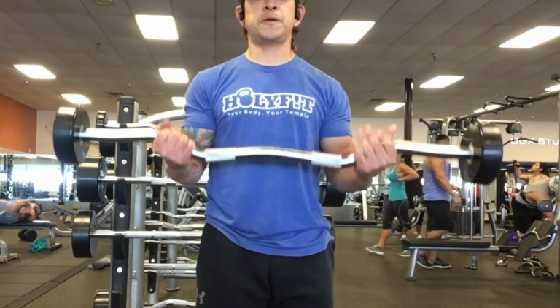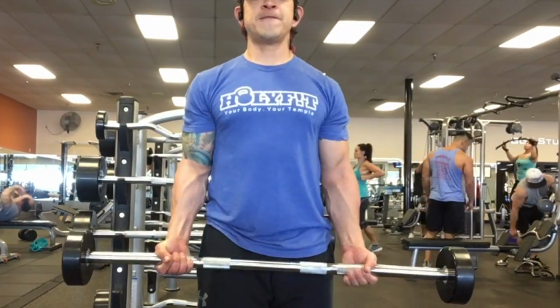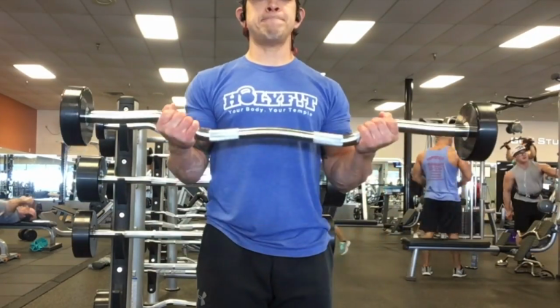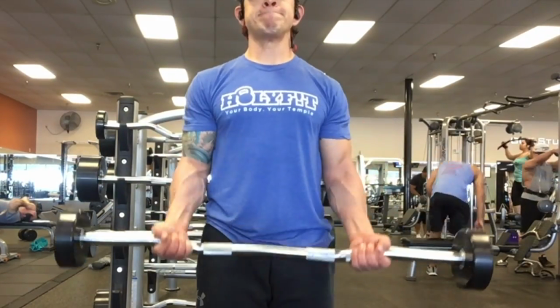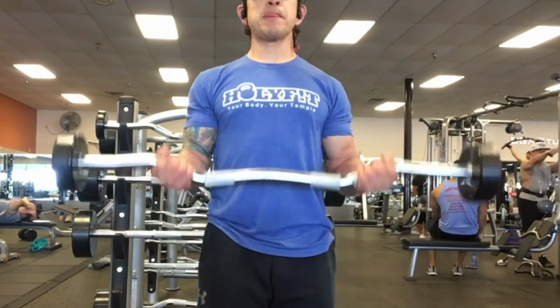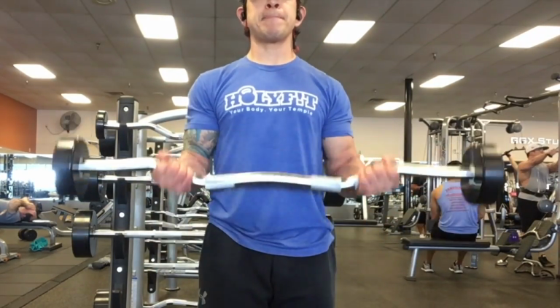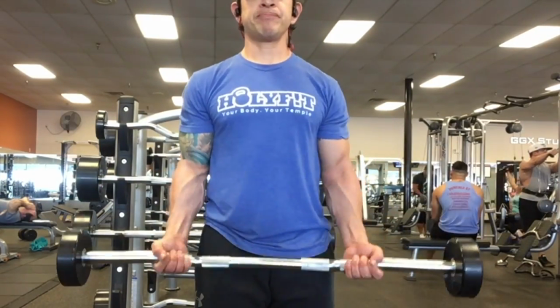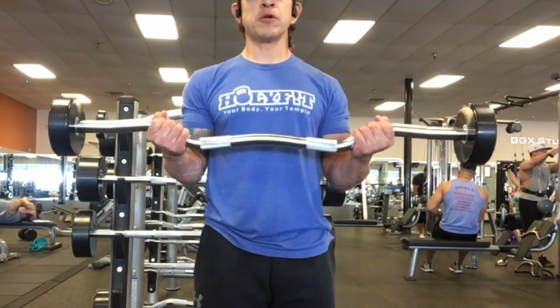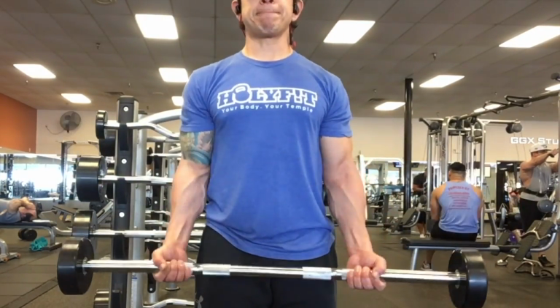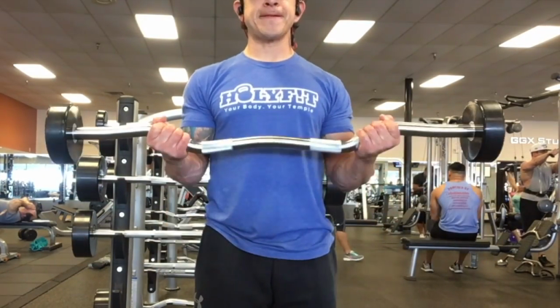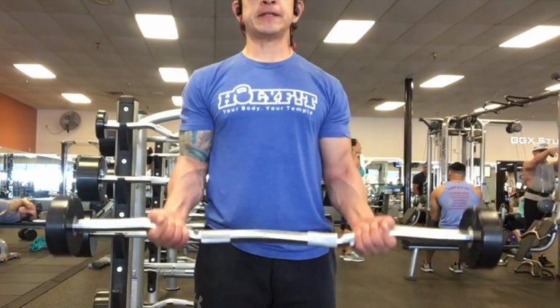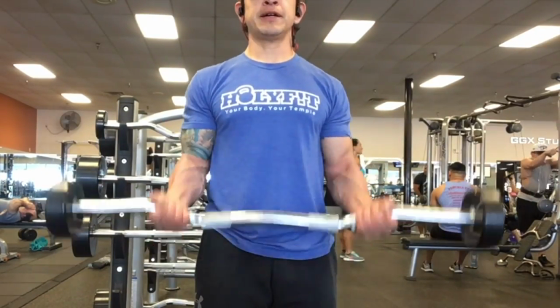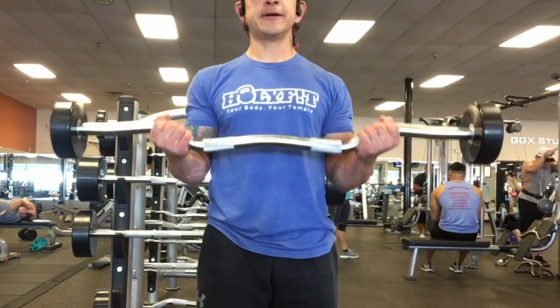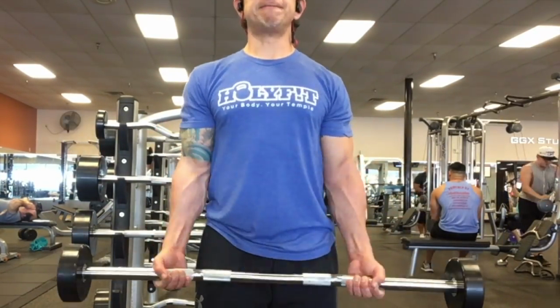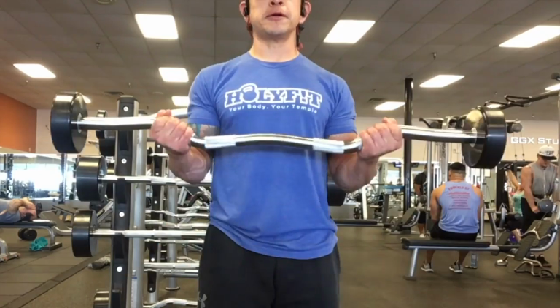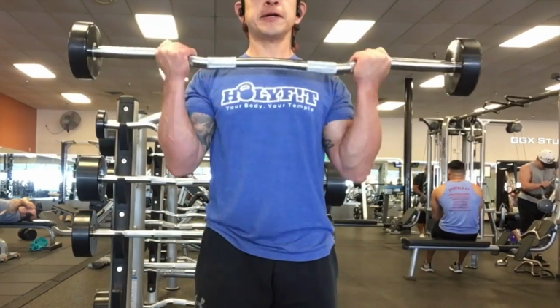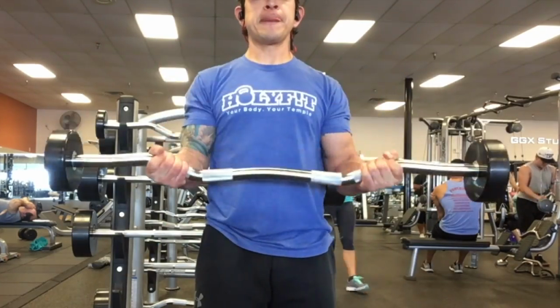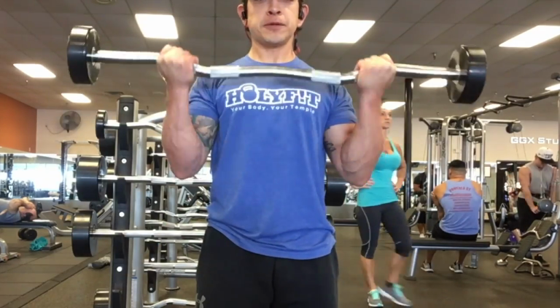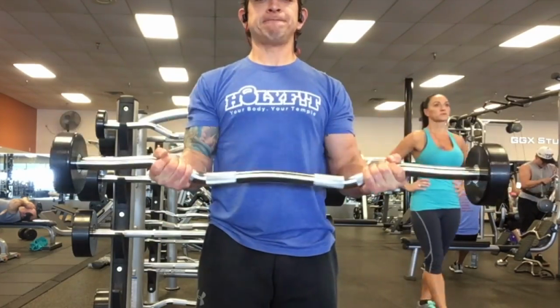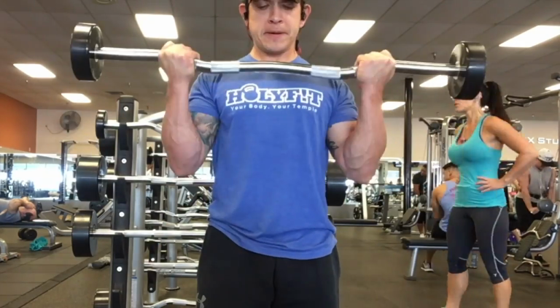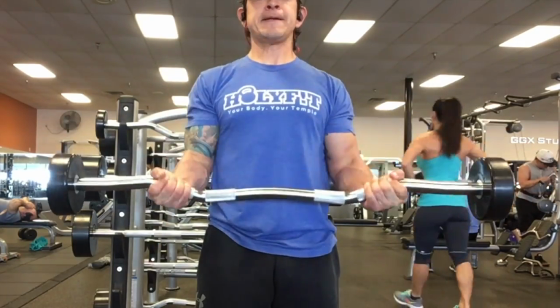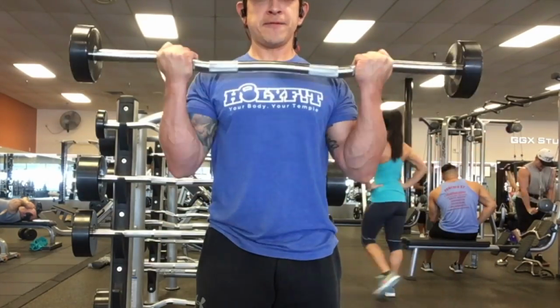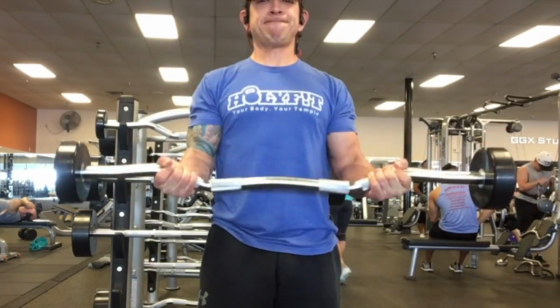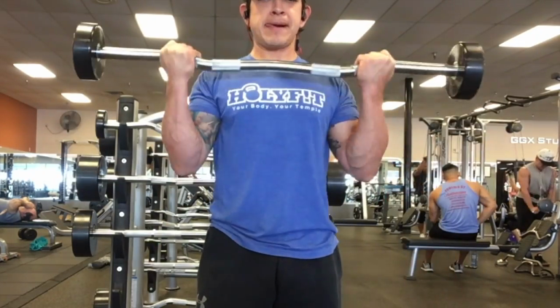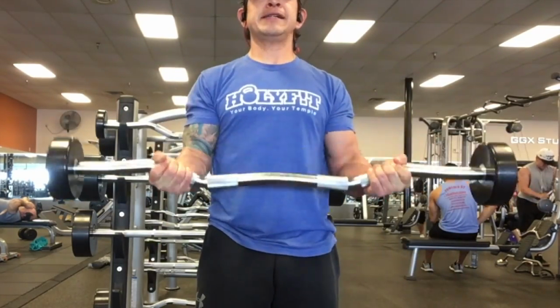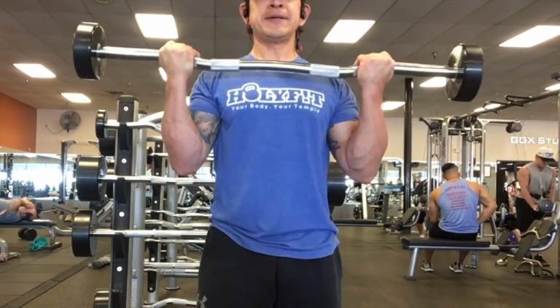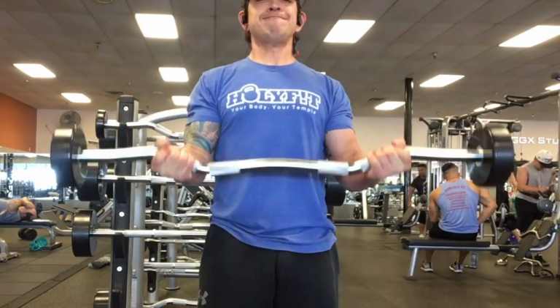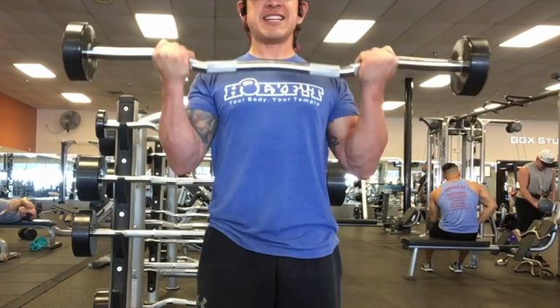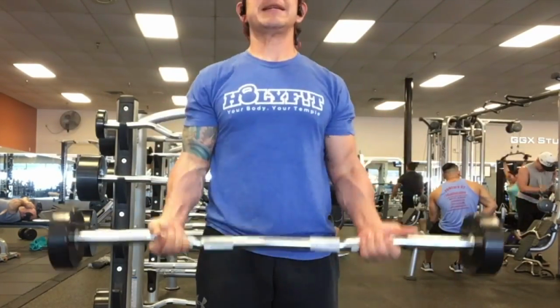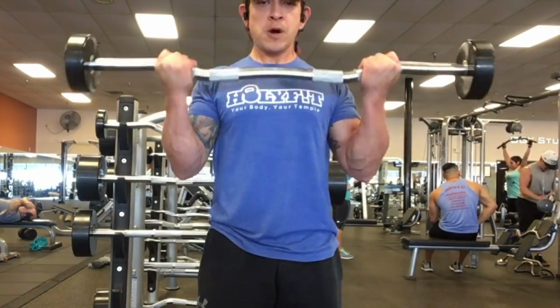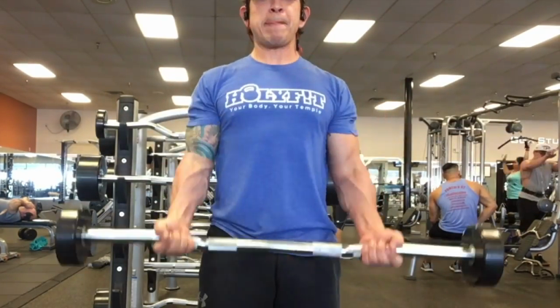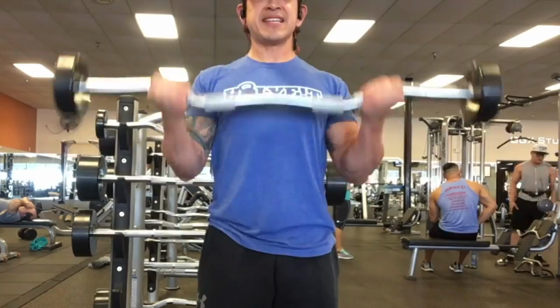Make sure to keep your elbows in, shoulders back and chest up. Remember it's 7, 7, and 7 equaling 21. All of this is one set.